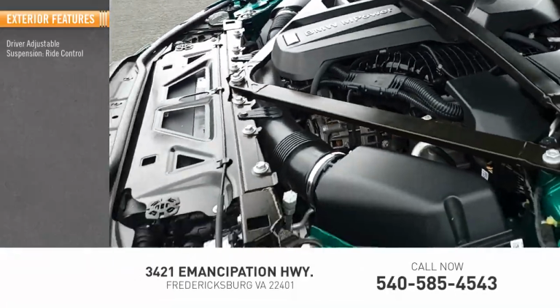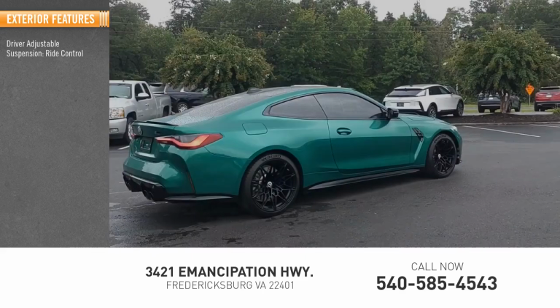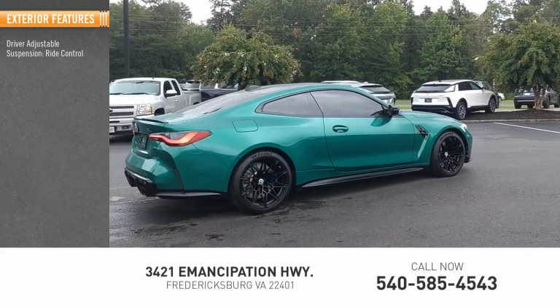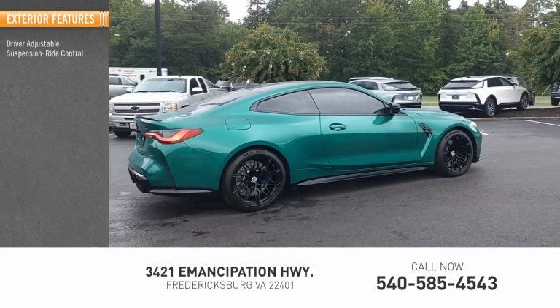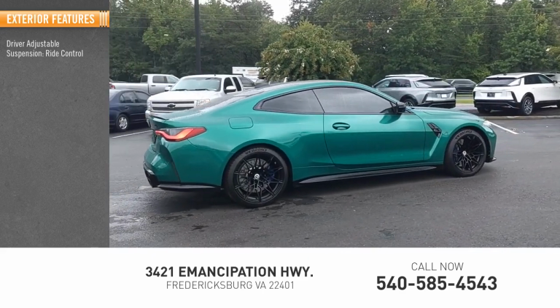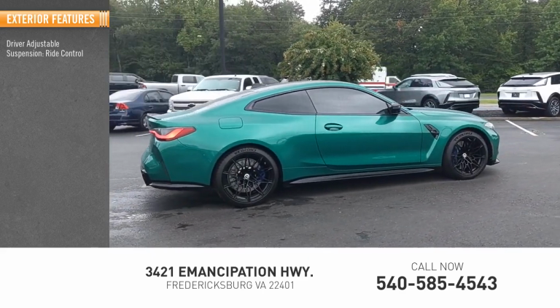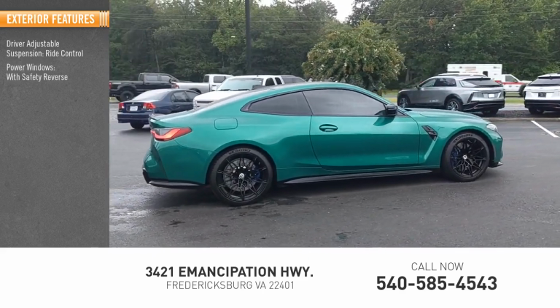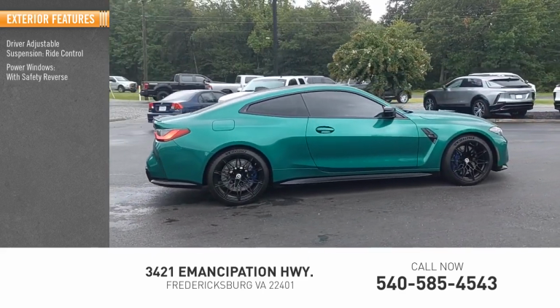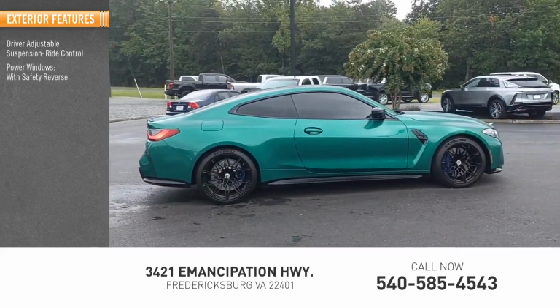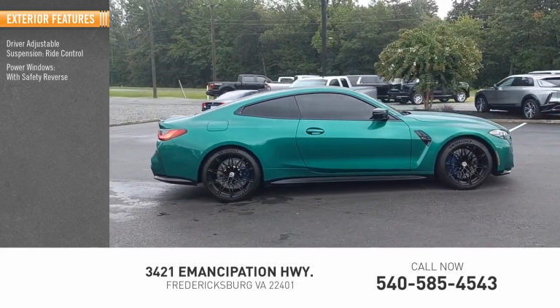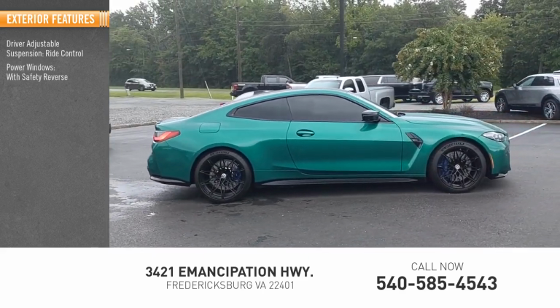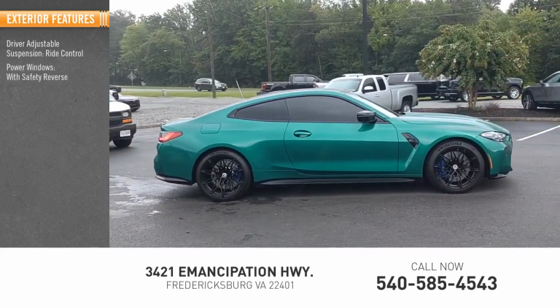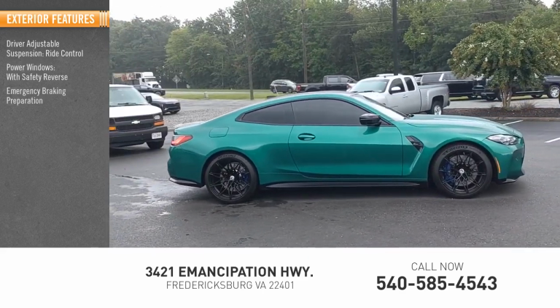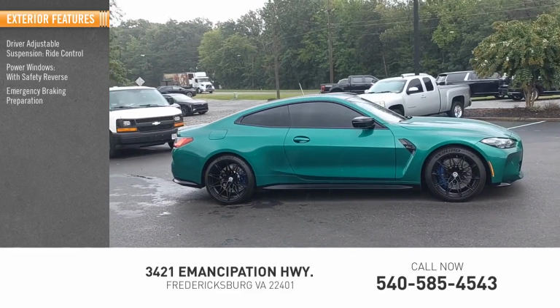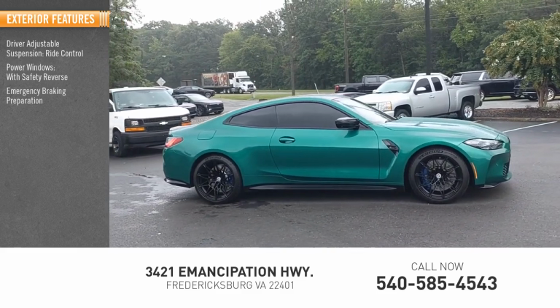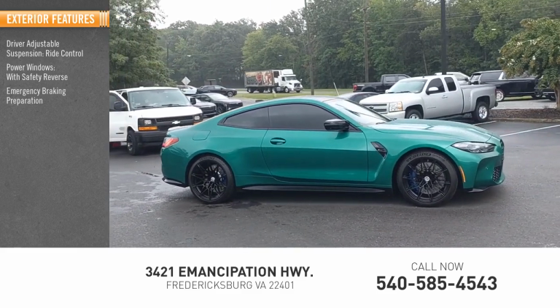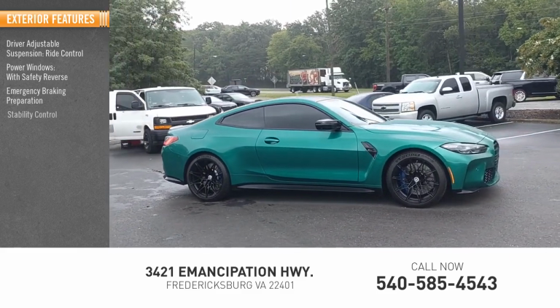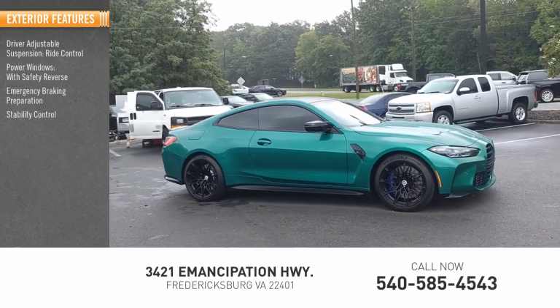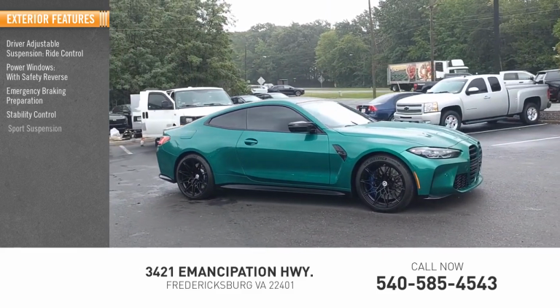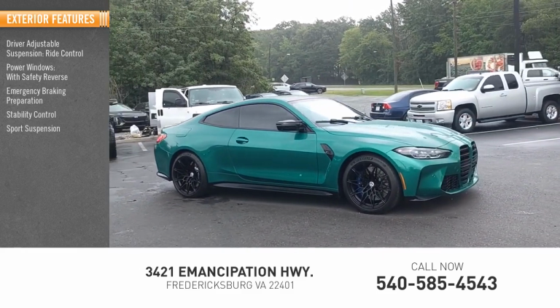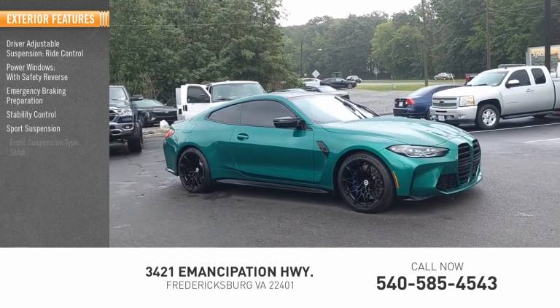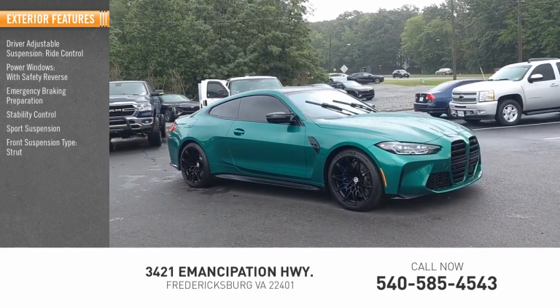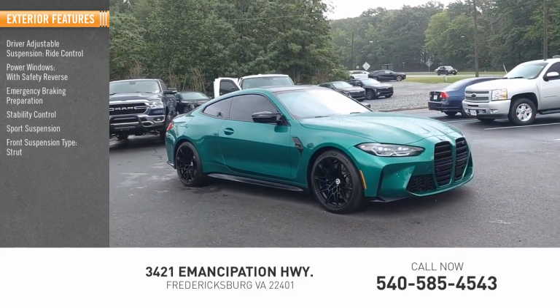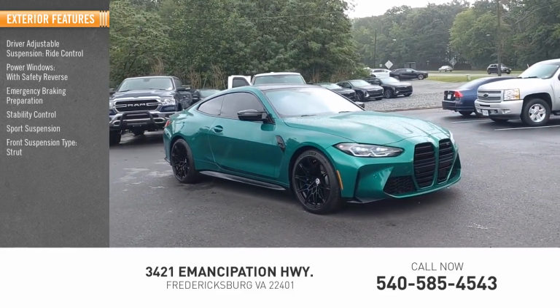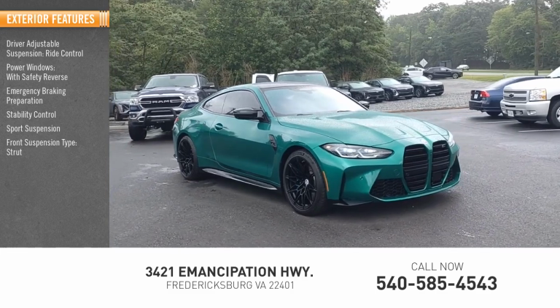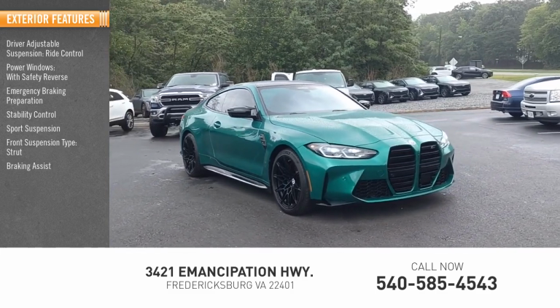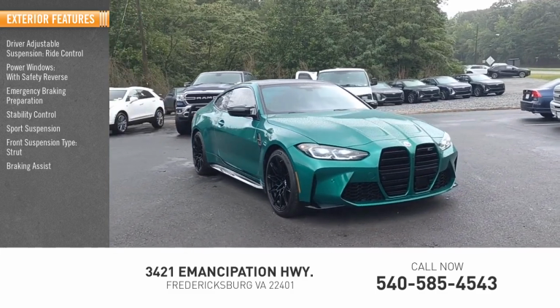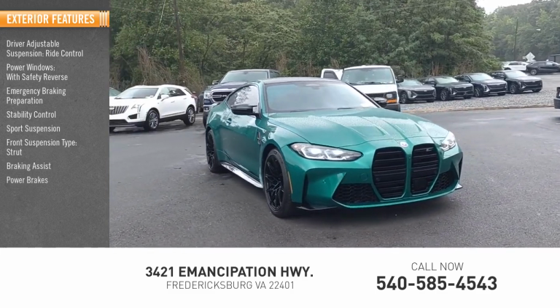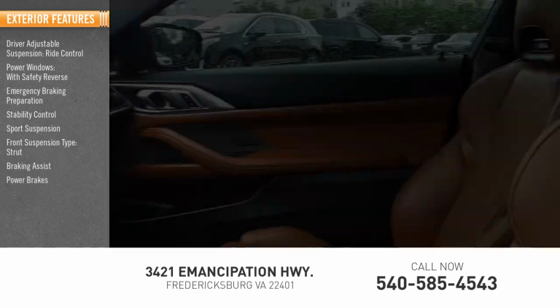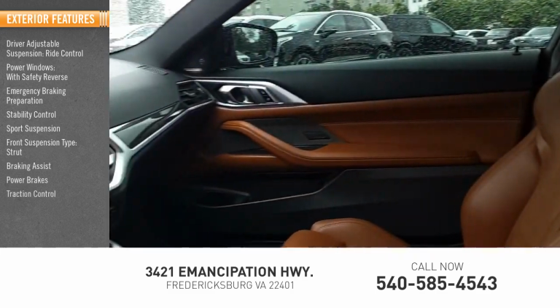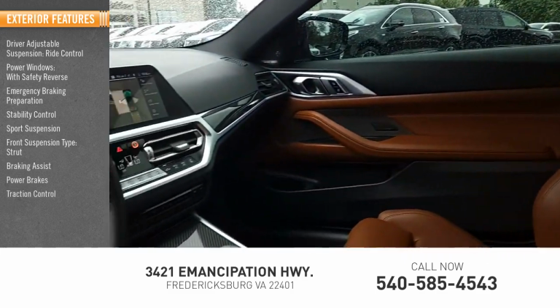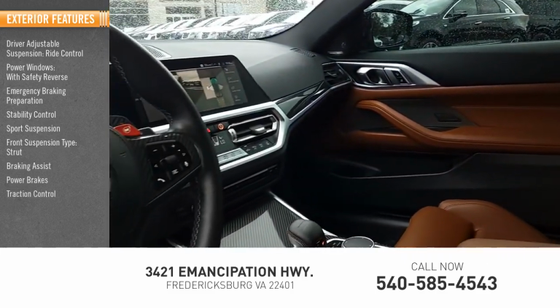Driver adjustable suspension, ride control, power windows with safety reverse, emergency braking preparation, stability control, sport suspension, front suspension type strut, braking assist, power brakes, traction control.